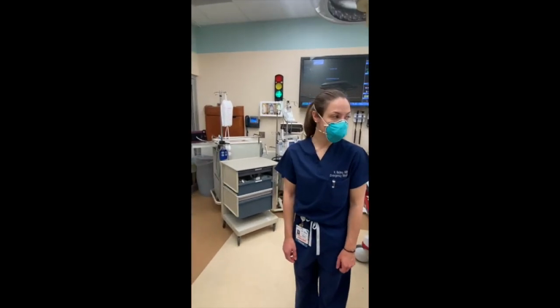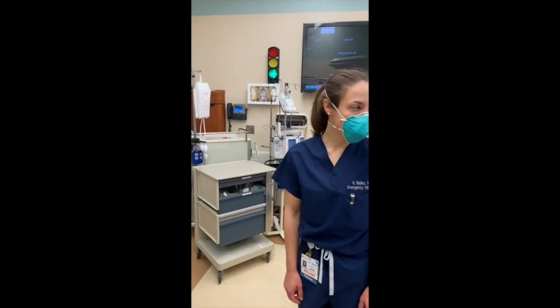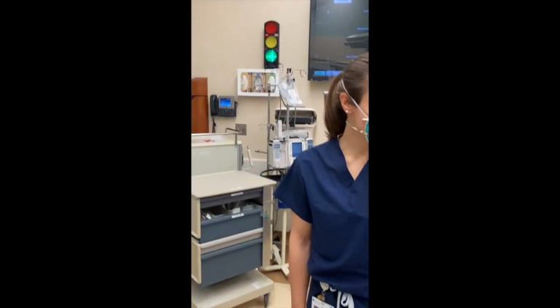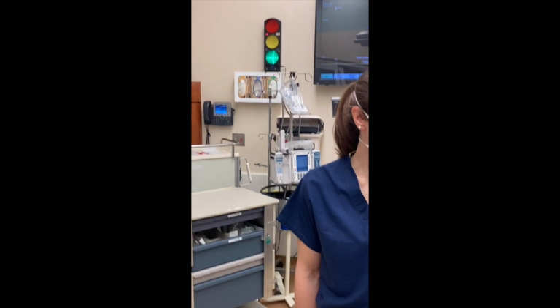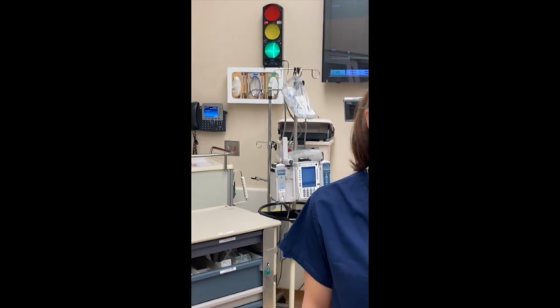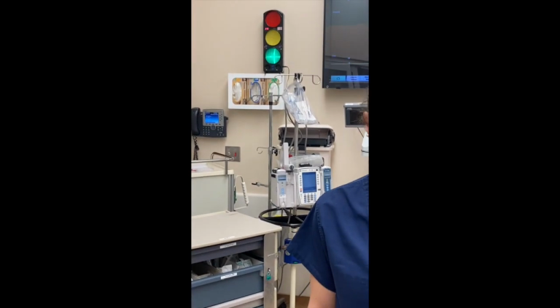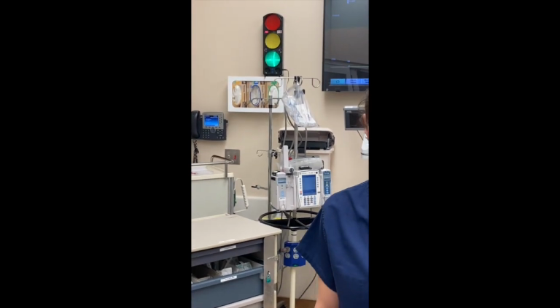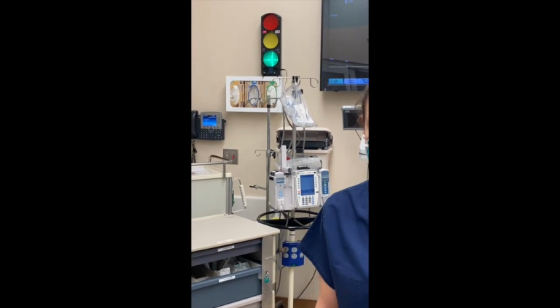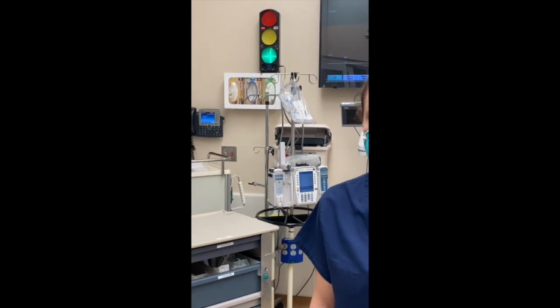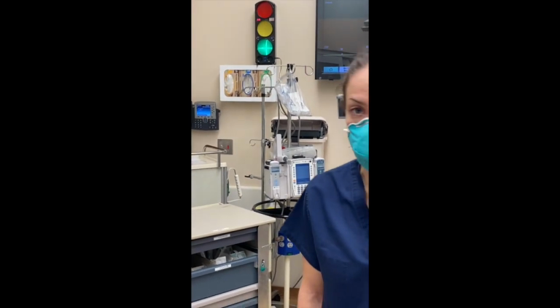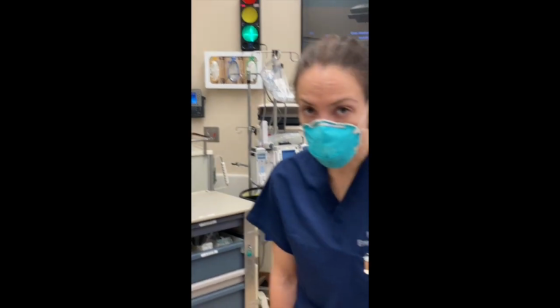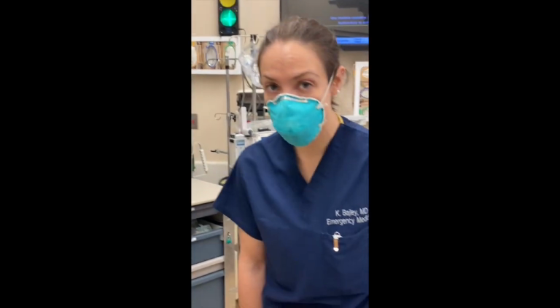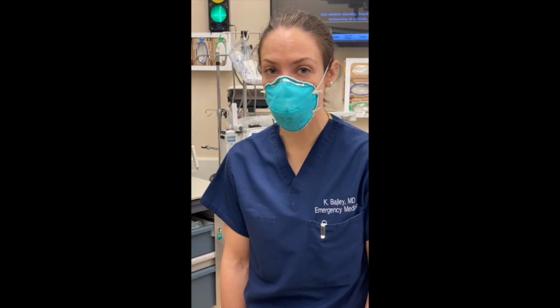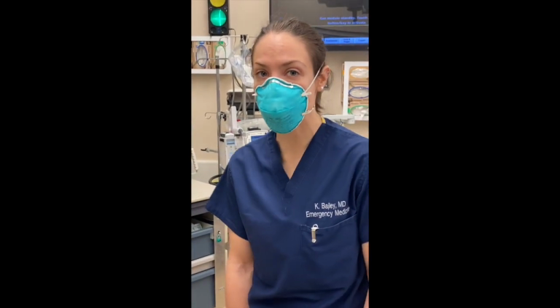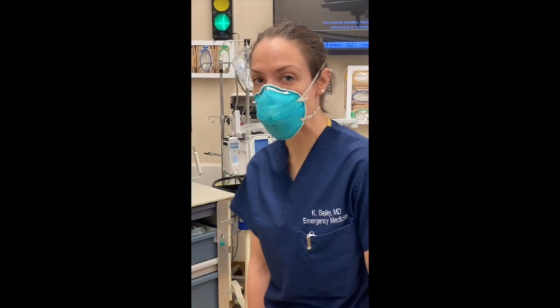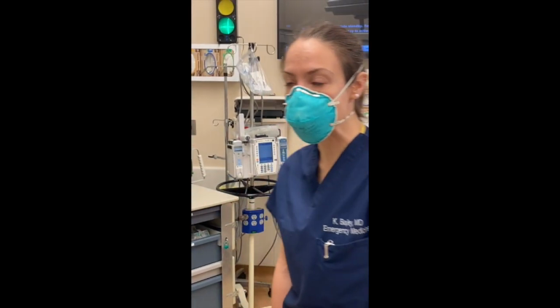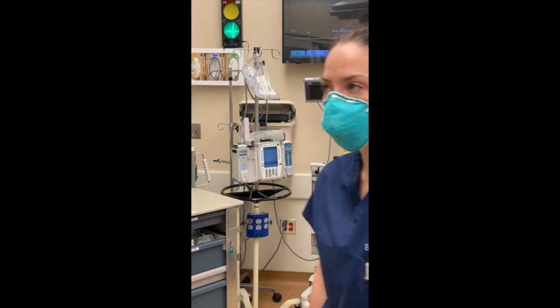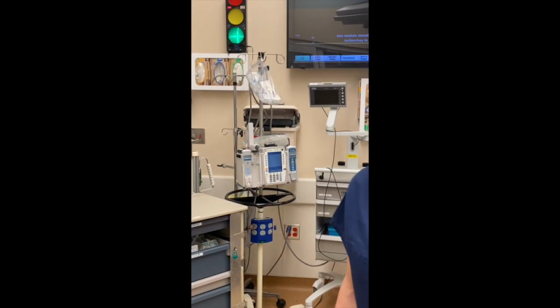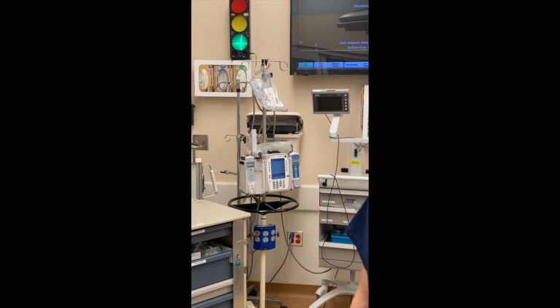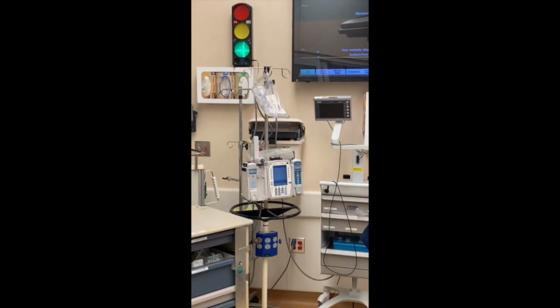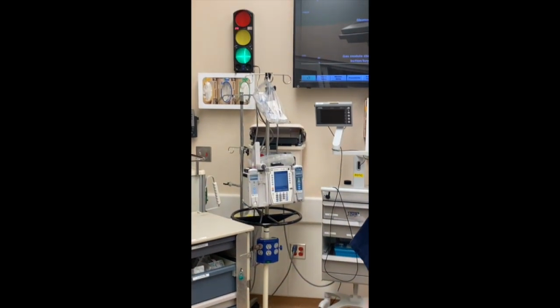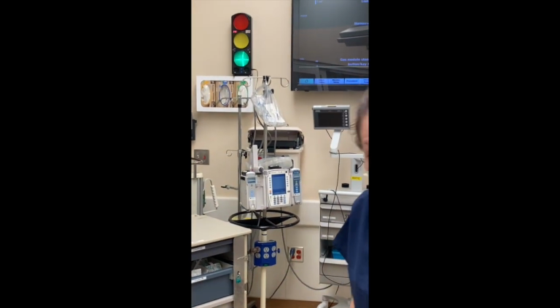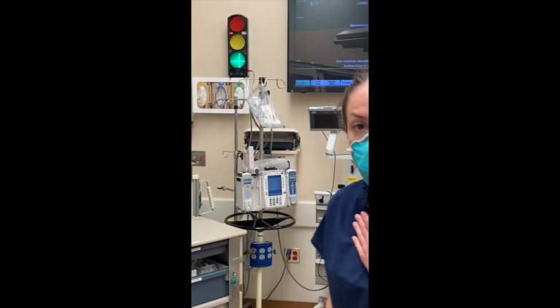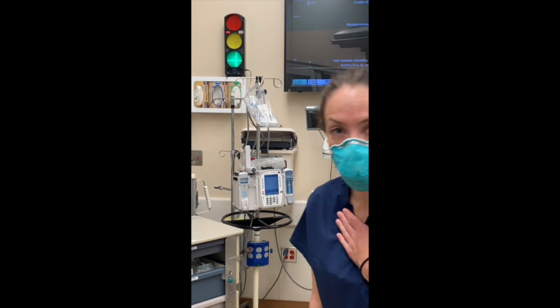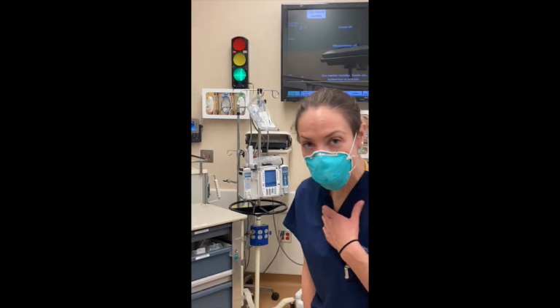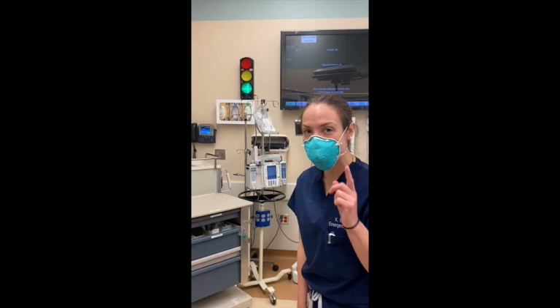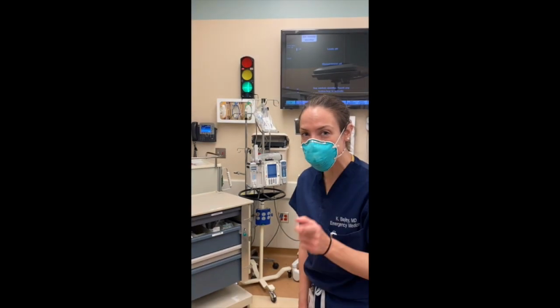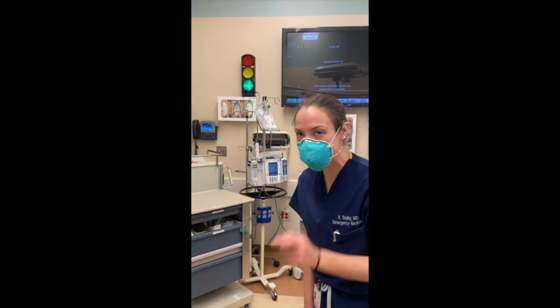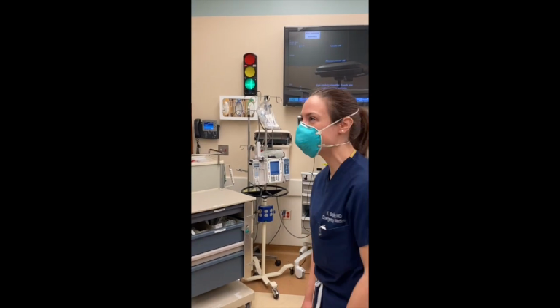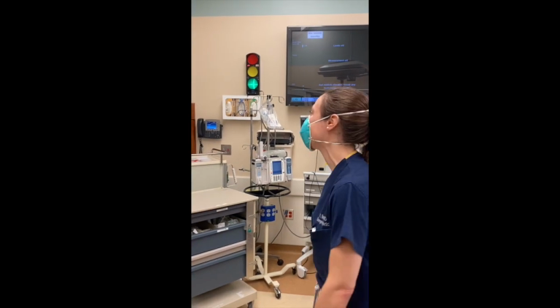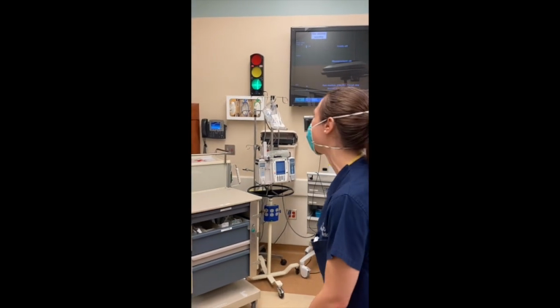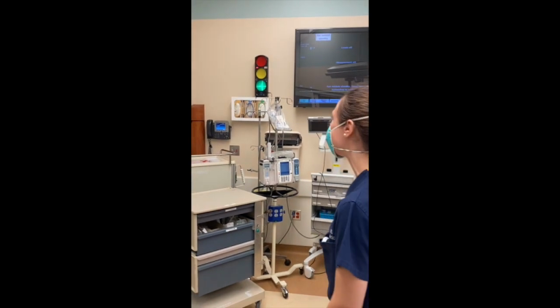So it can get pretty packed in here, but it's great. We have actually prepped patients for ECMO in this room. I love the resuscitation that happens here.